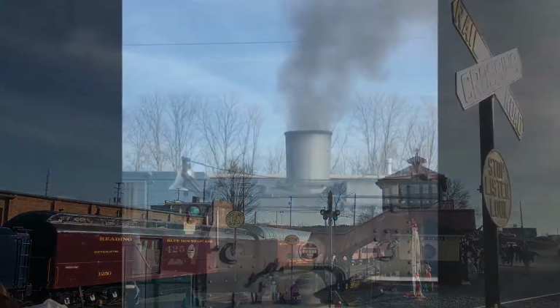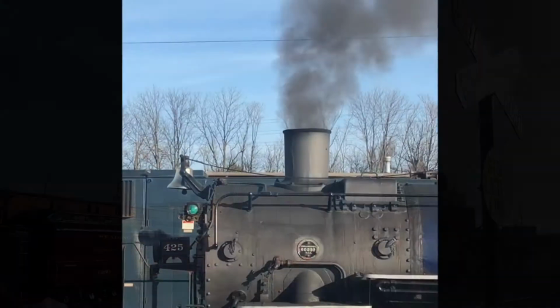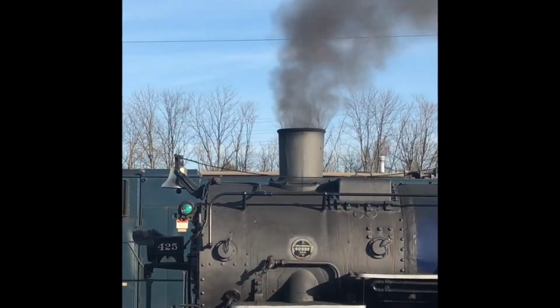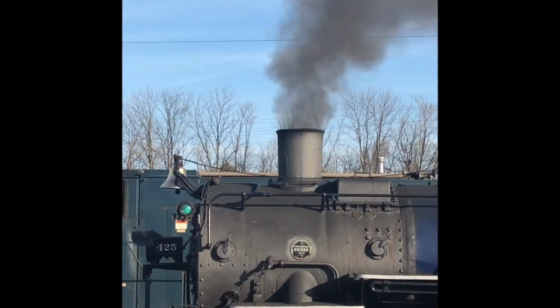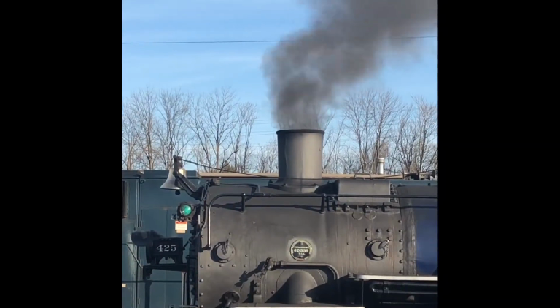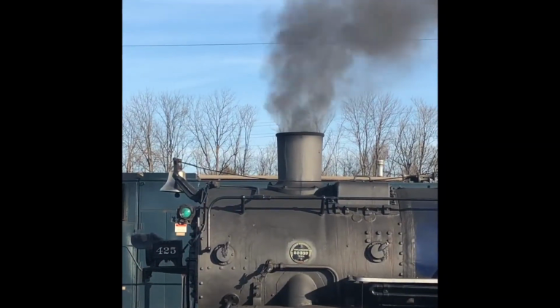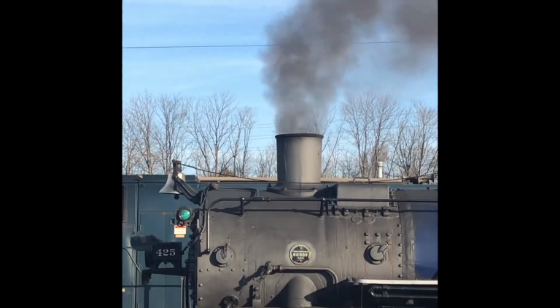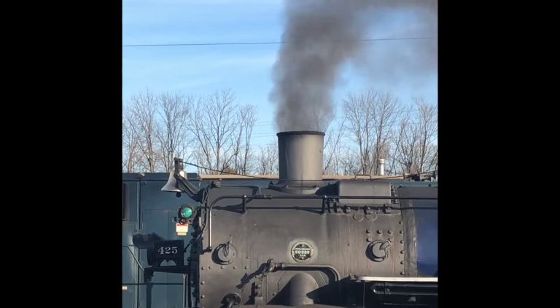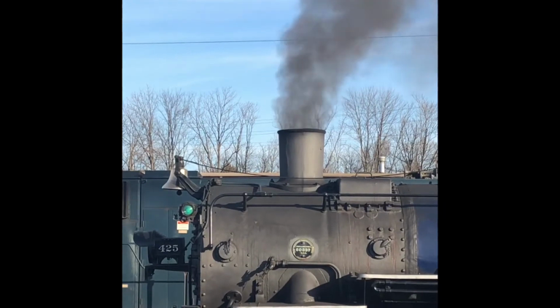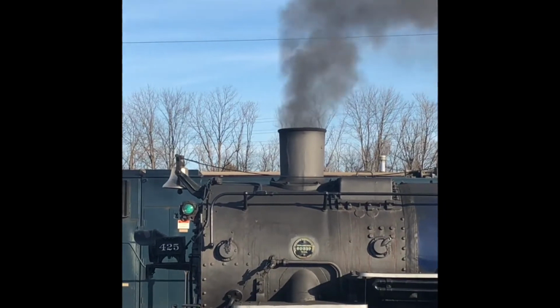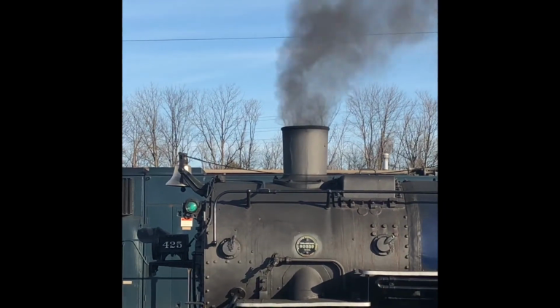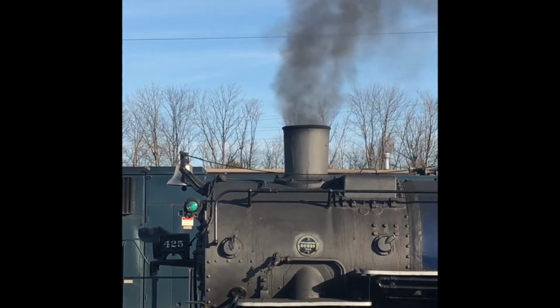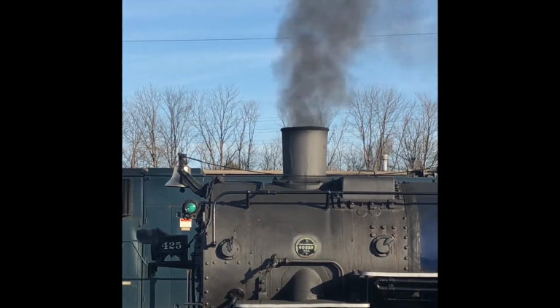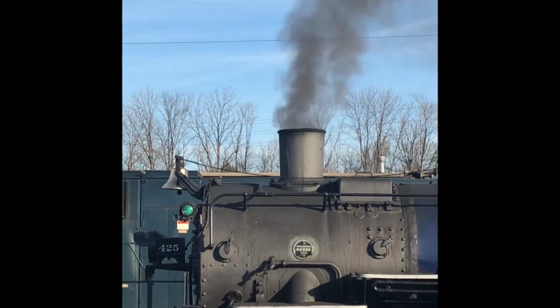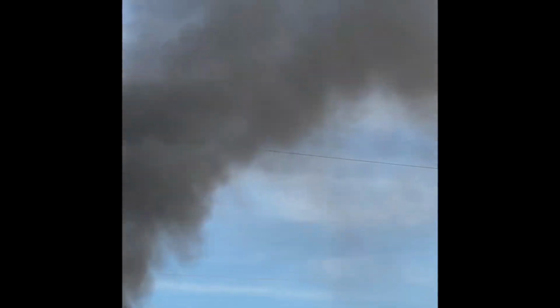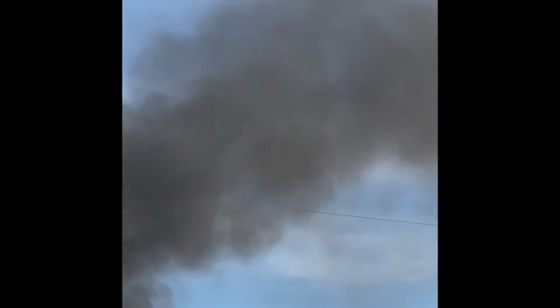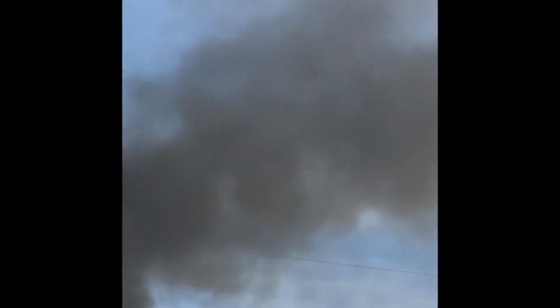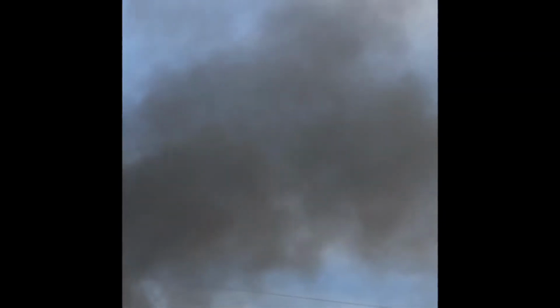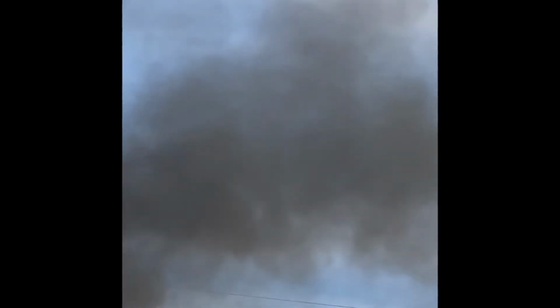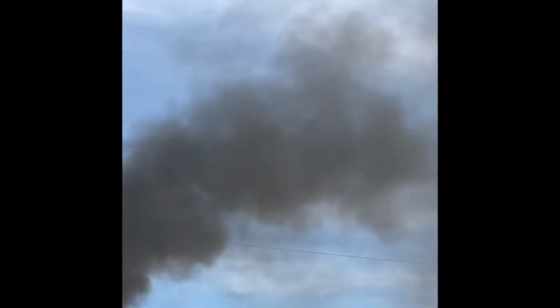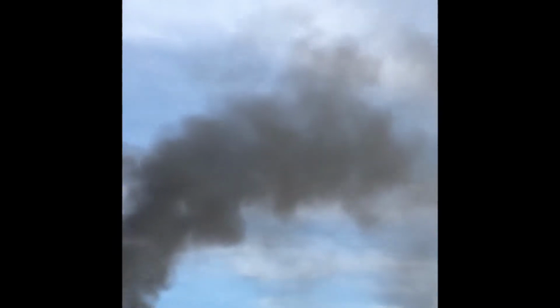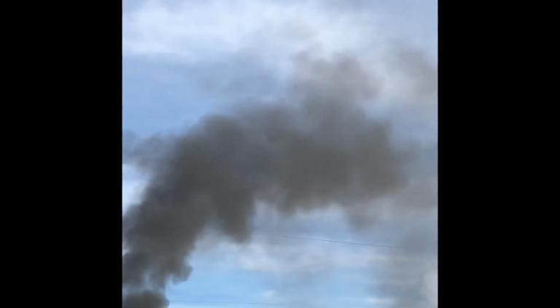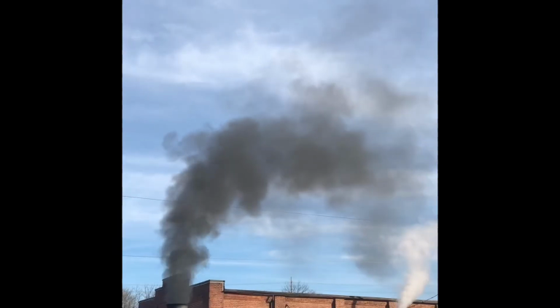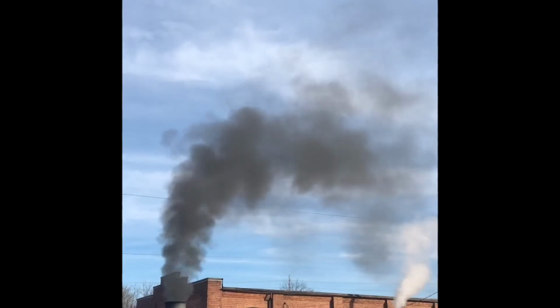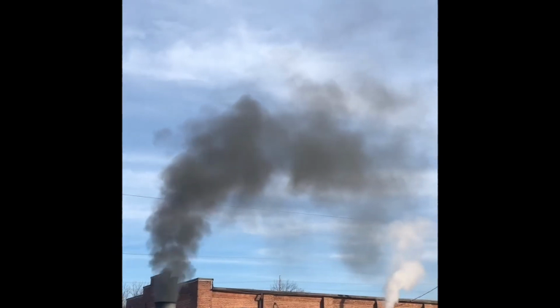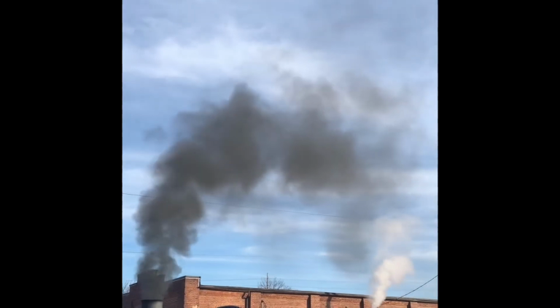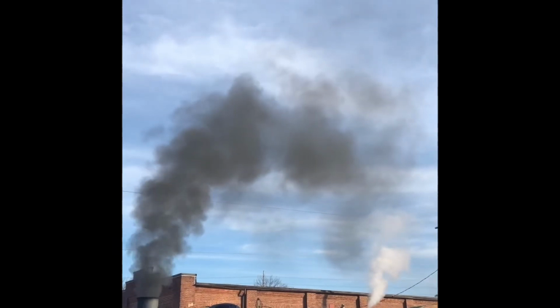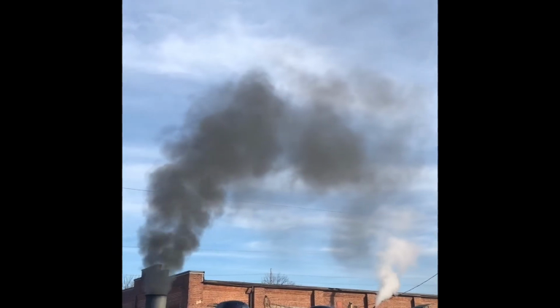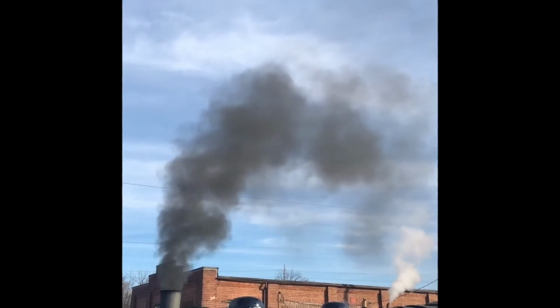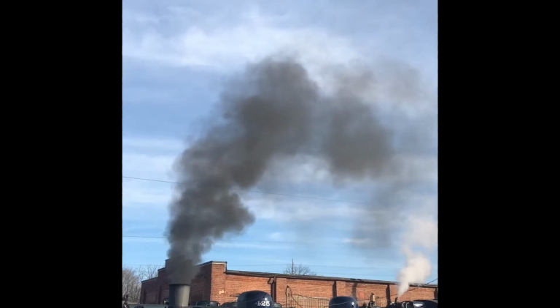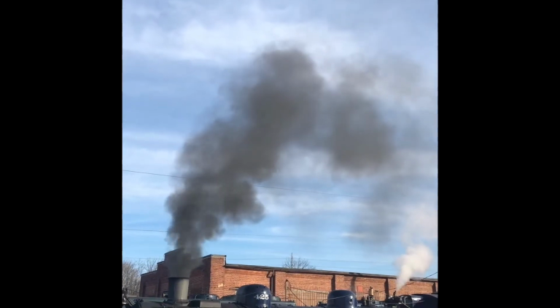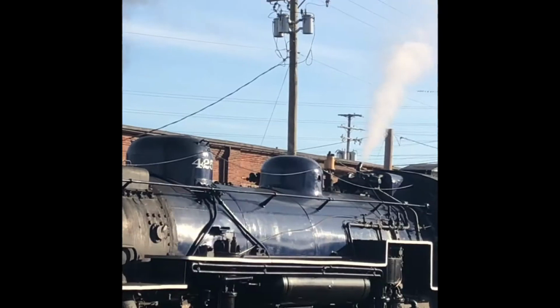This is a closer look at the old girl, Reading and Northern 425. She is a 1928 Baldwin, coming from the same shops as Strasburg Railroad No. 90 and 475, which we have seen before.